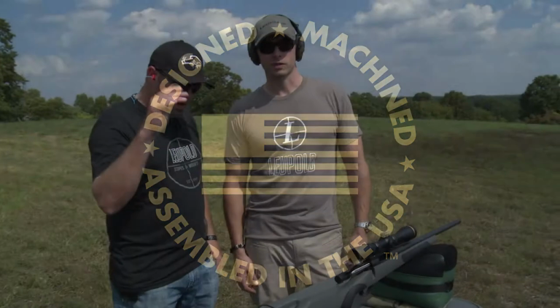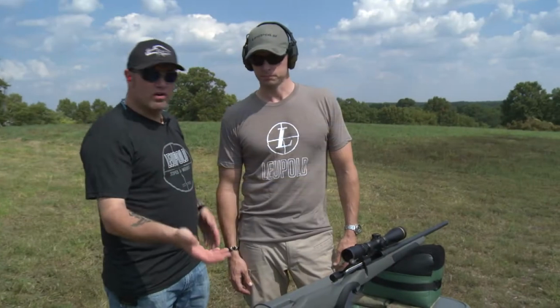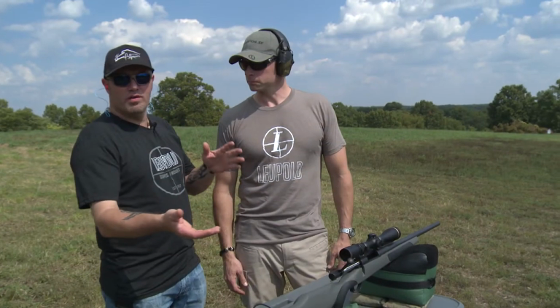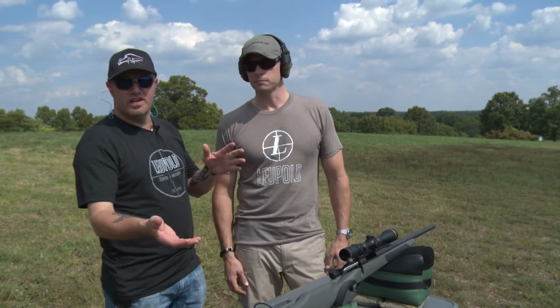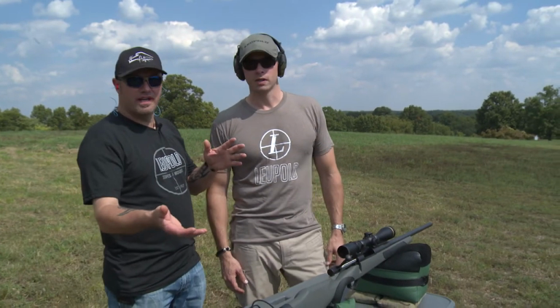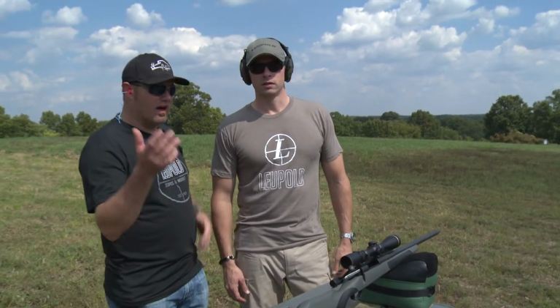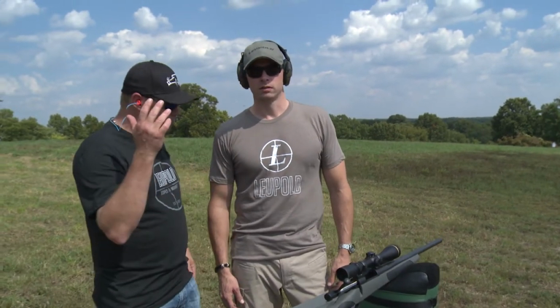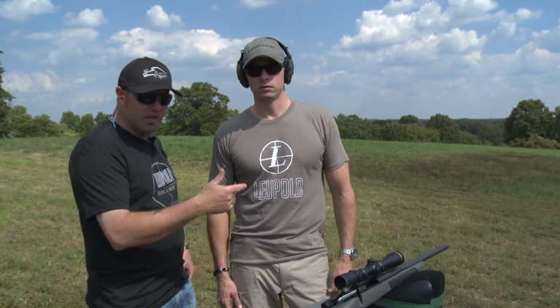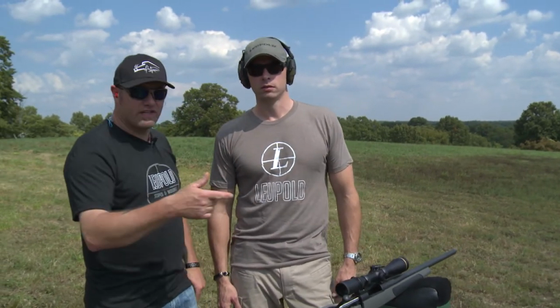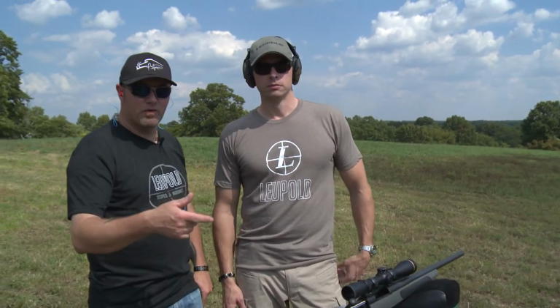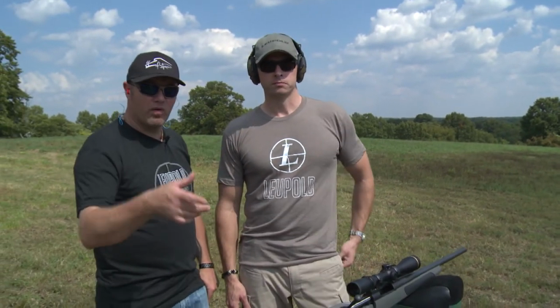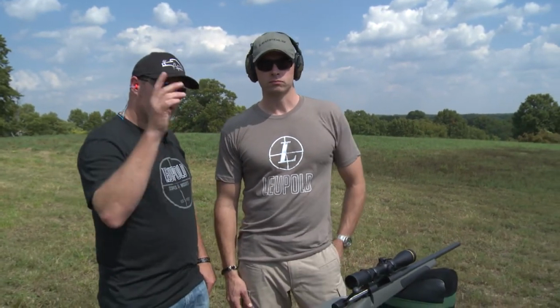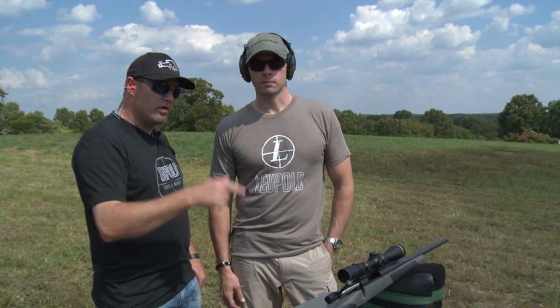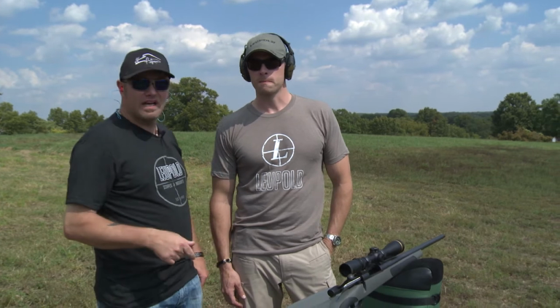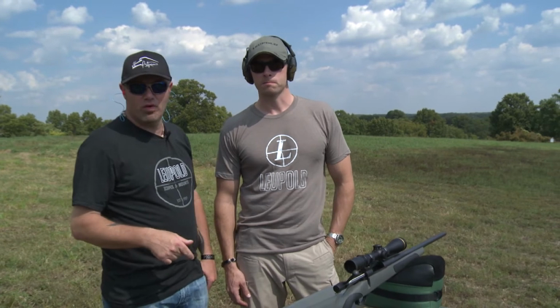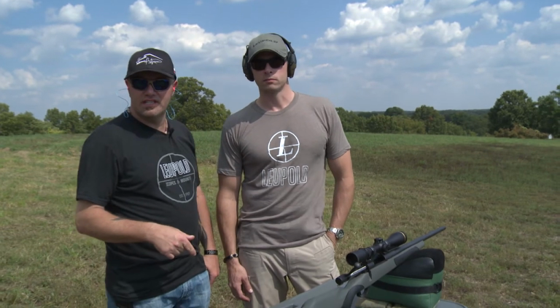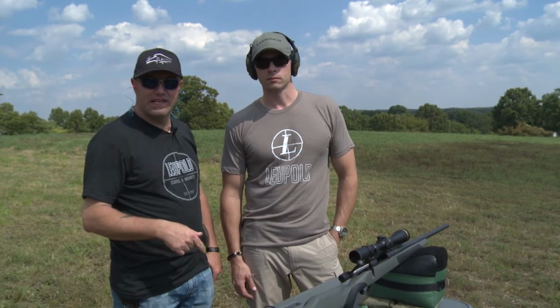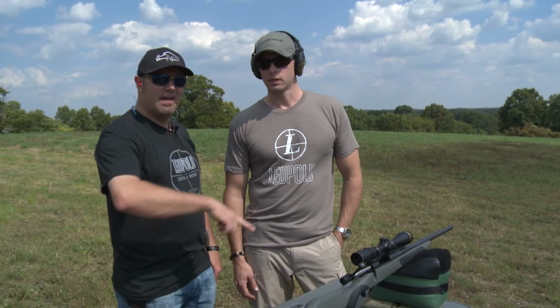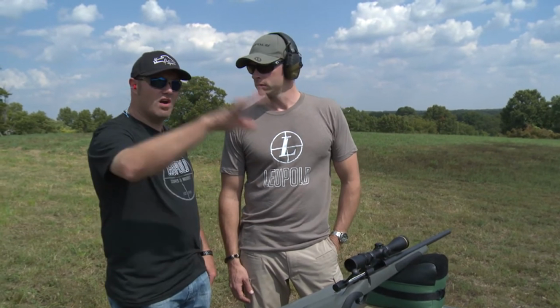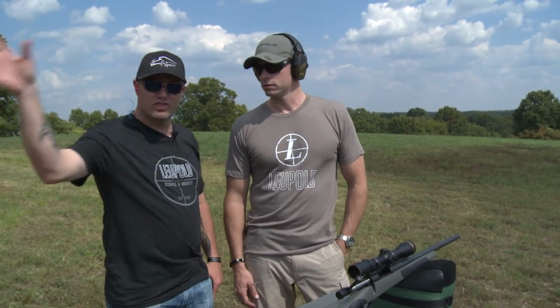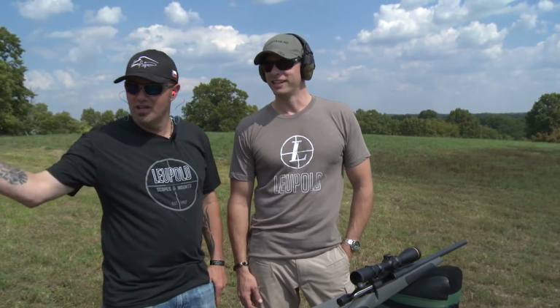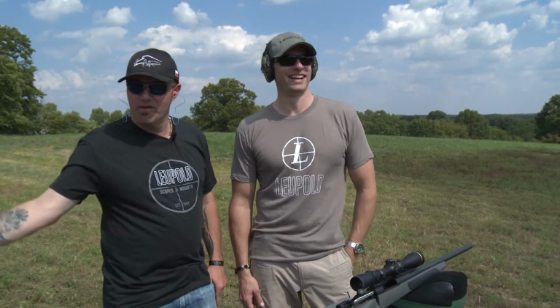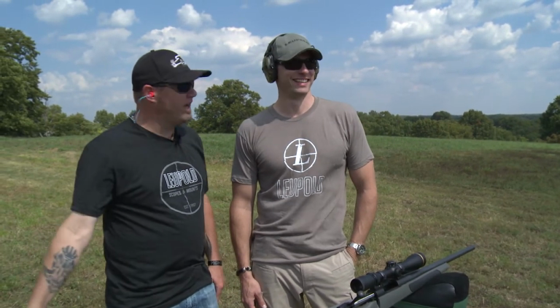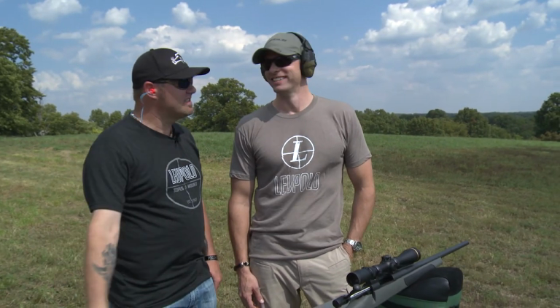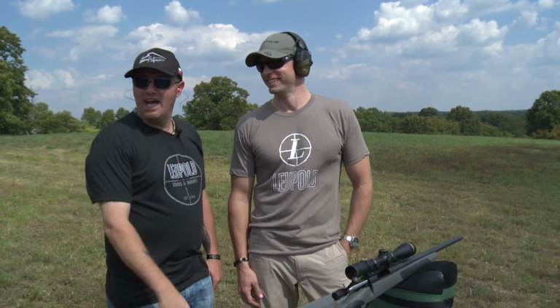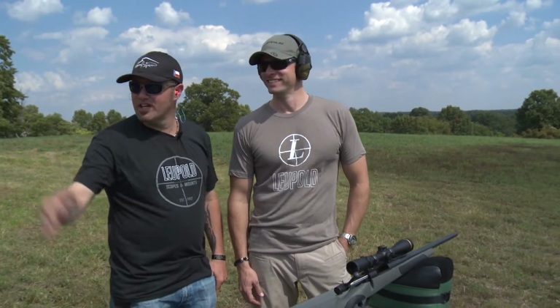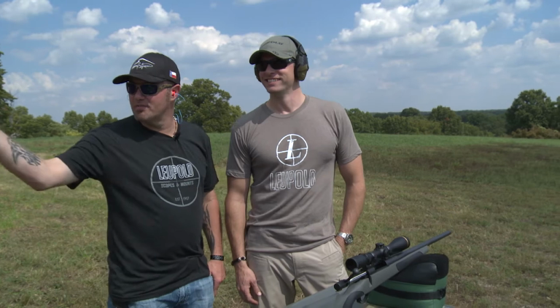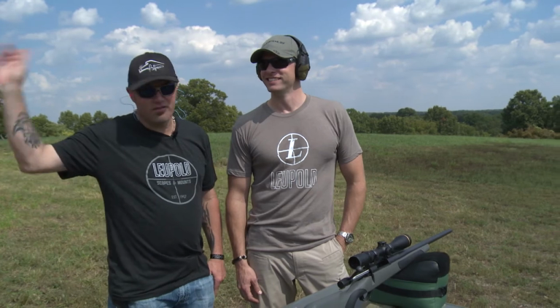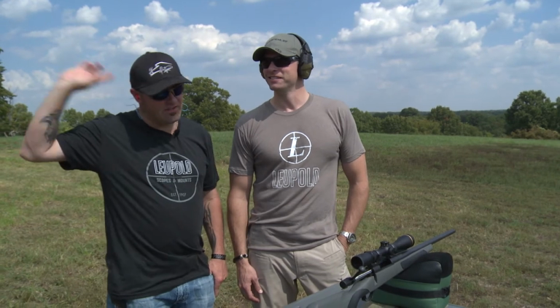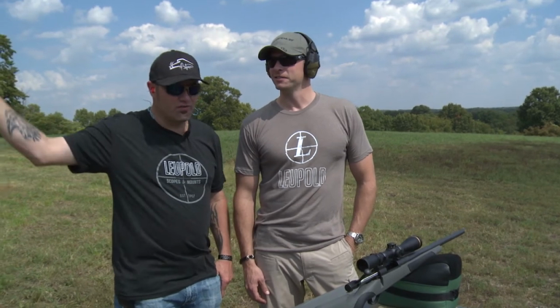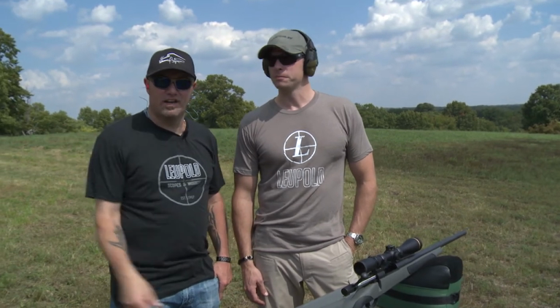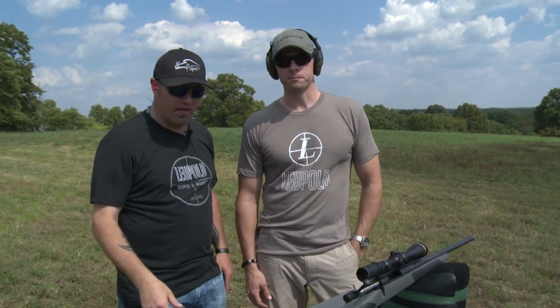We're in Missouri again with Tim Lesser from Leupold, at the Leupold 2014 sales meeting. There's a host of employees, sales reps, and others — guys are shooting three-gun down the hill.